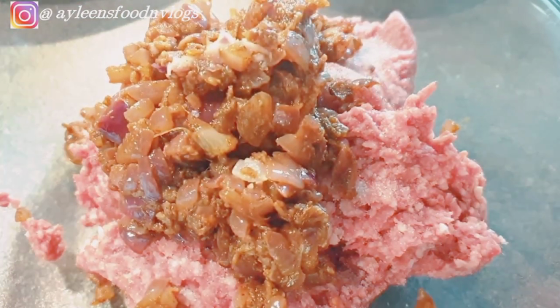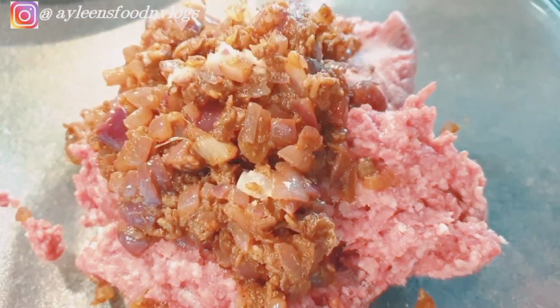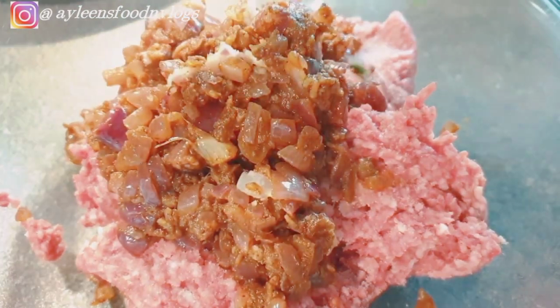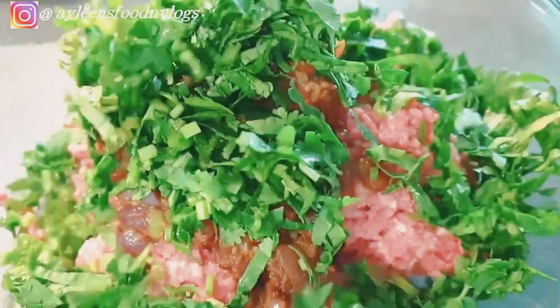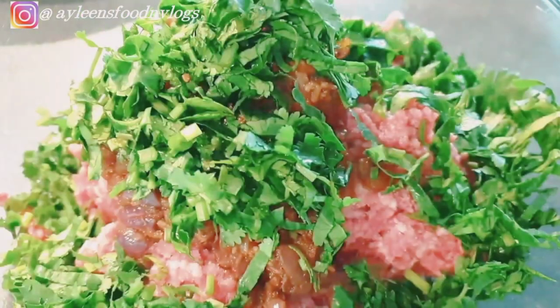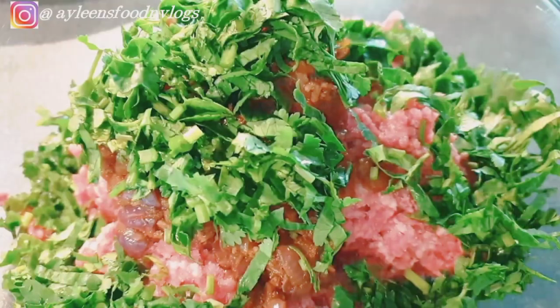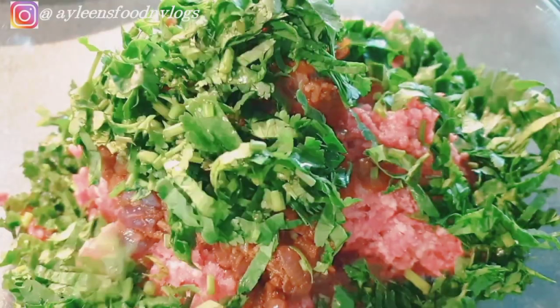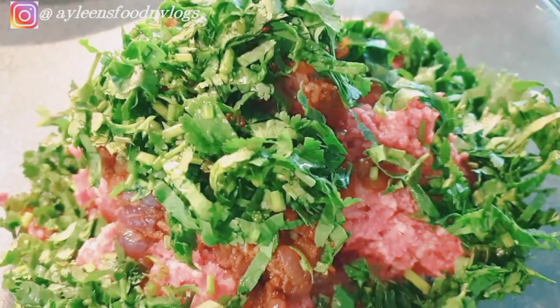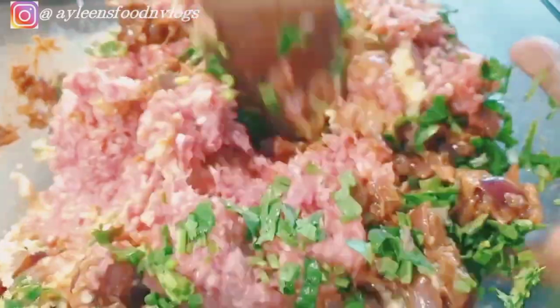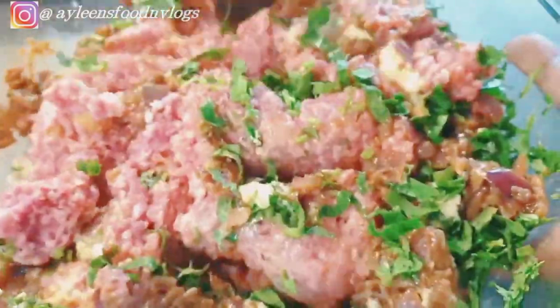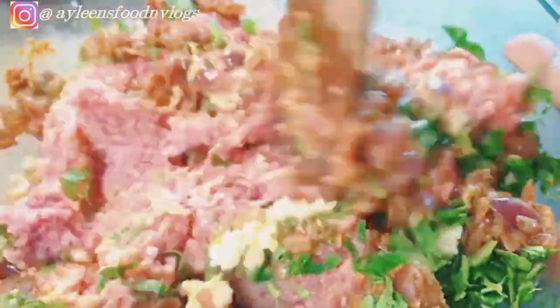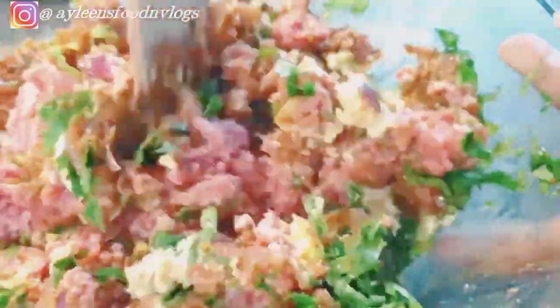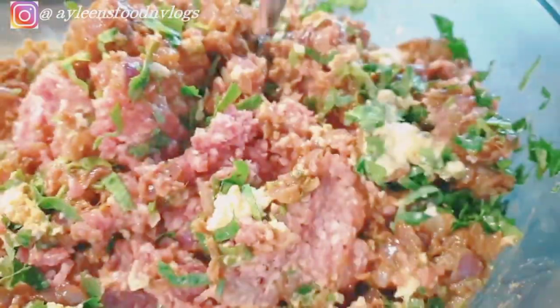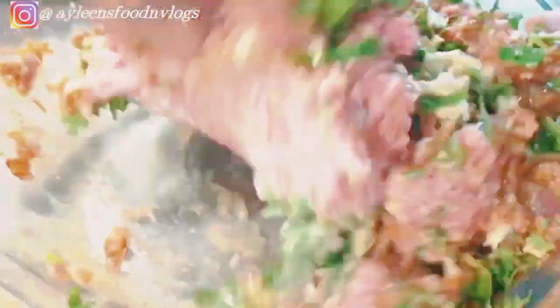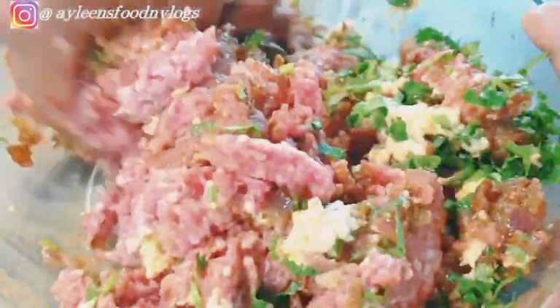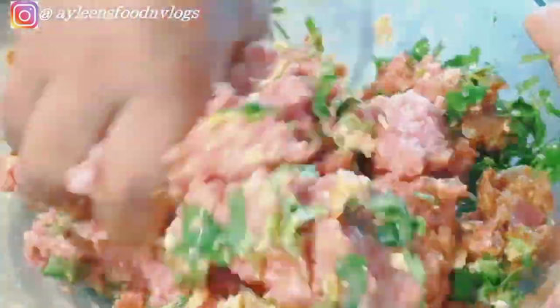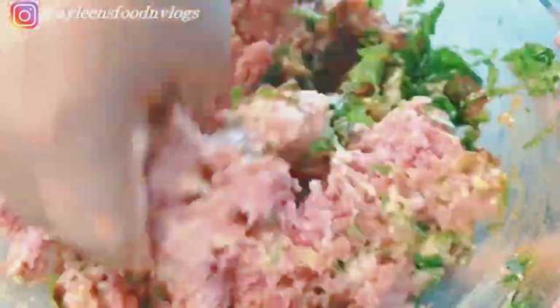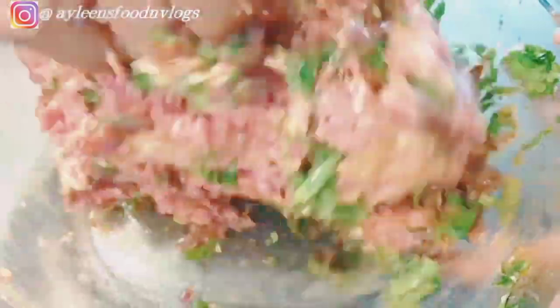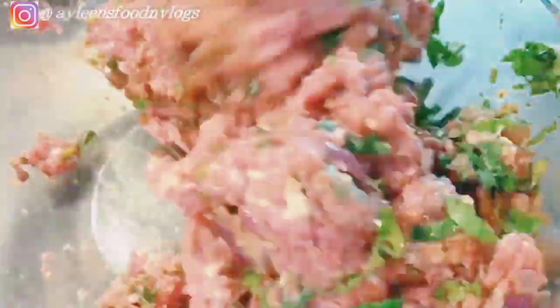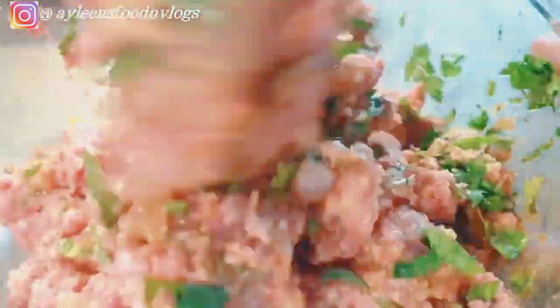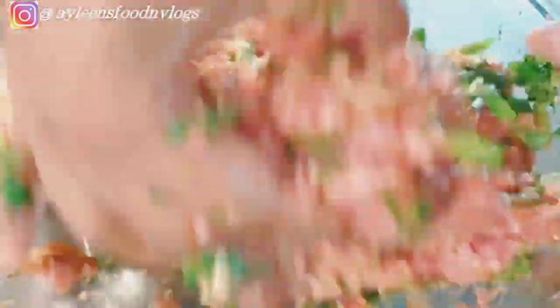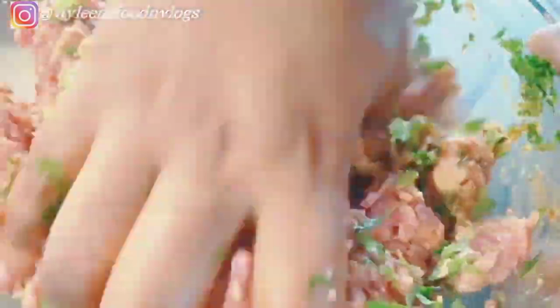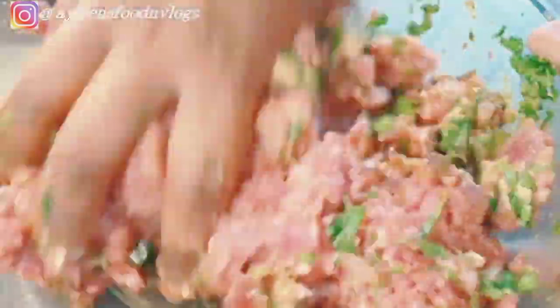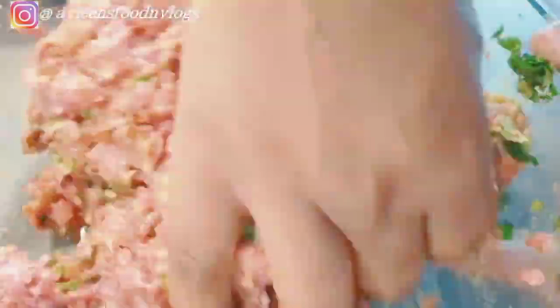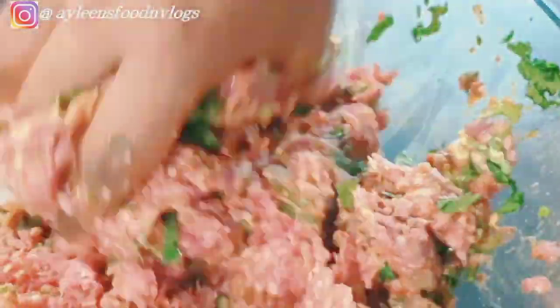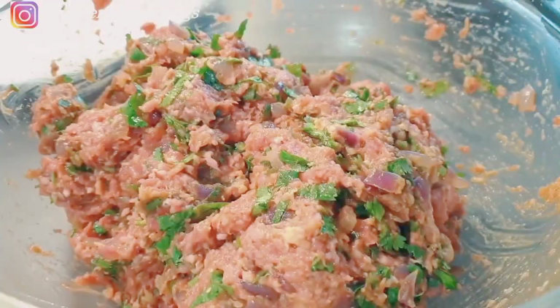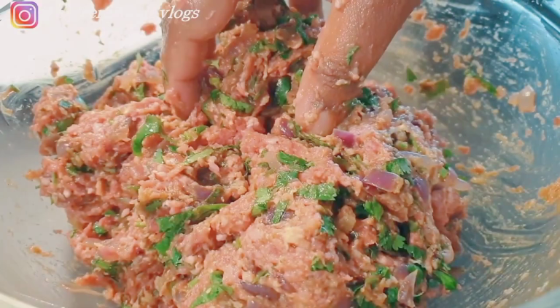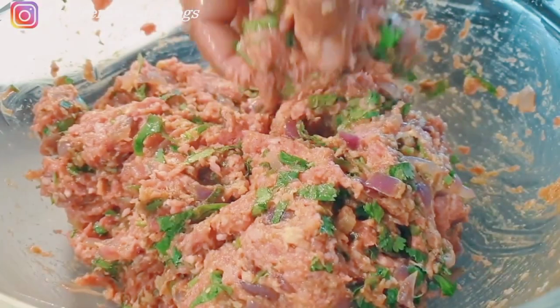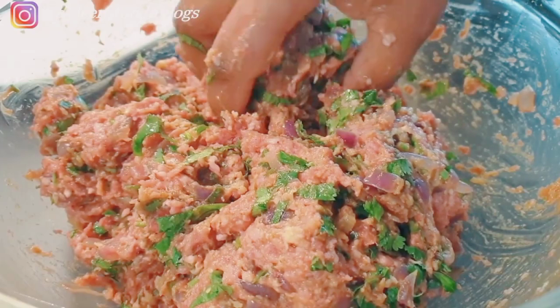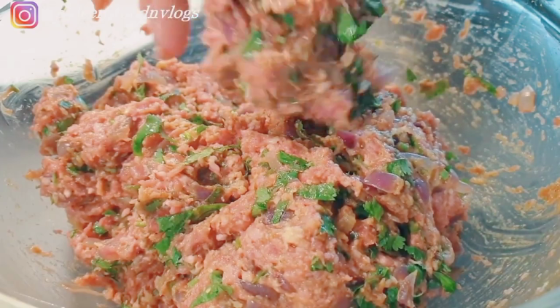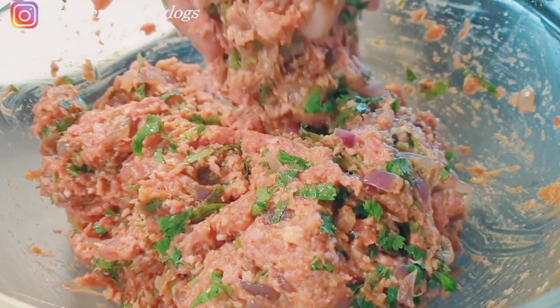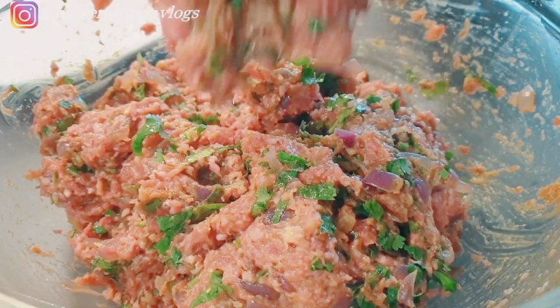Follow that with your coriander, and if you're using breadcrumbs, also add them at this stage. Go ahead and use a wooden spoon to mix everything up. If the onions are still hot, let them cool slightly, then proceed to mix everything with your hands — it's much easier and better.